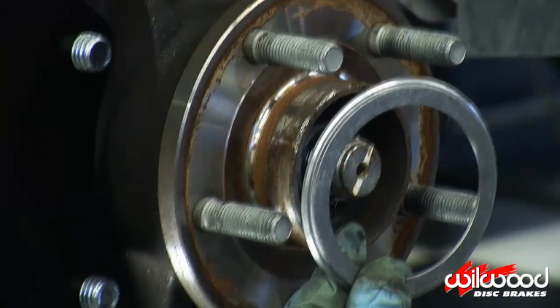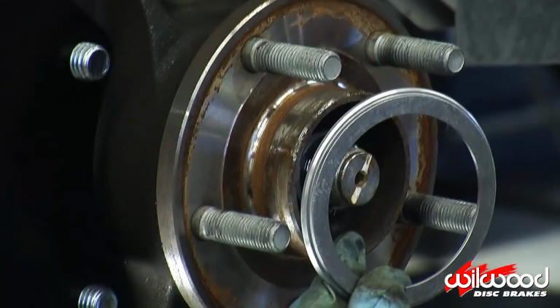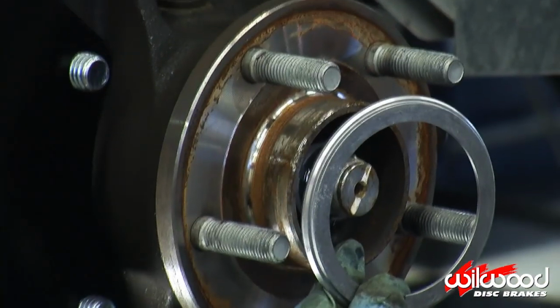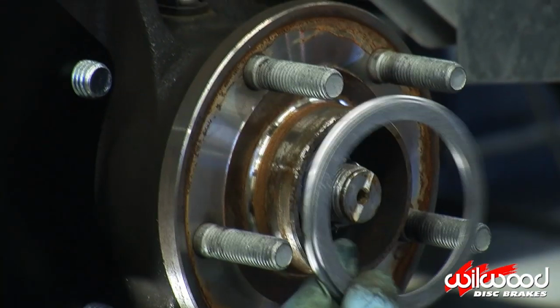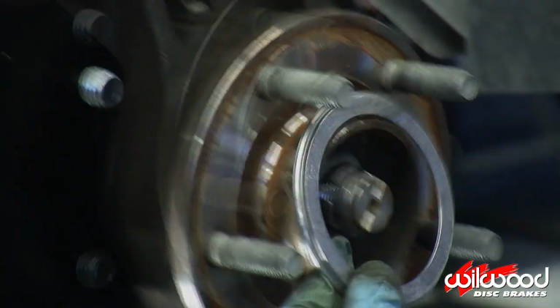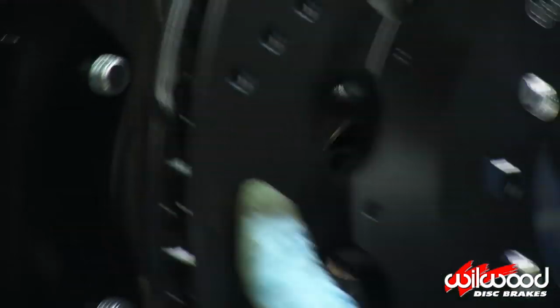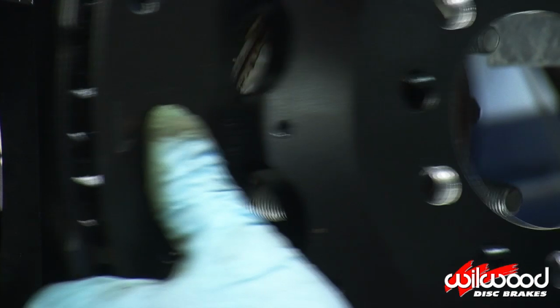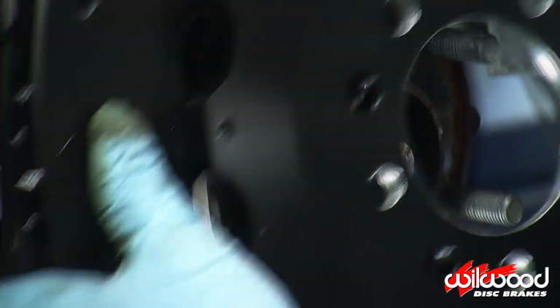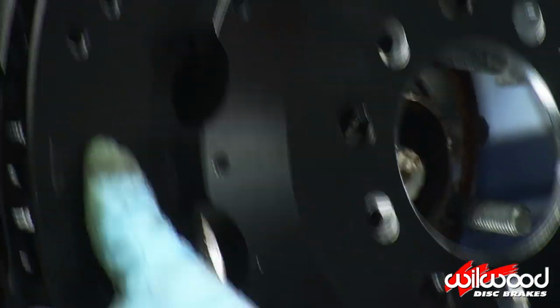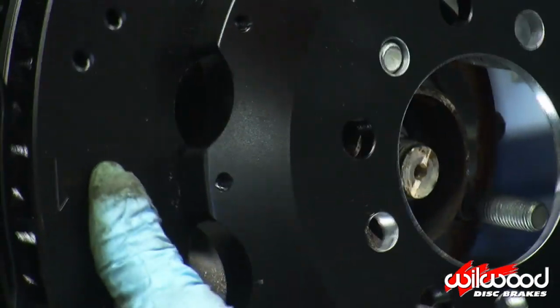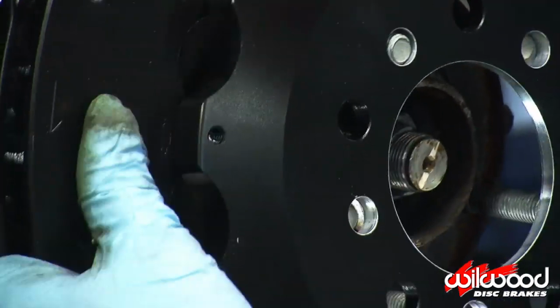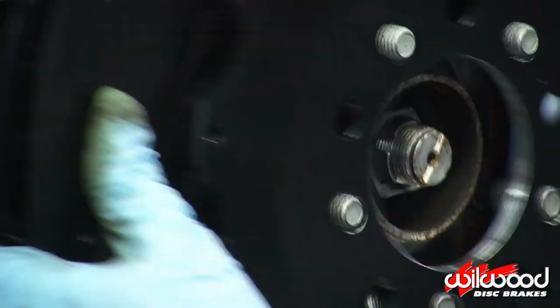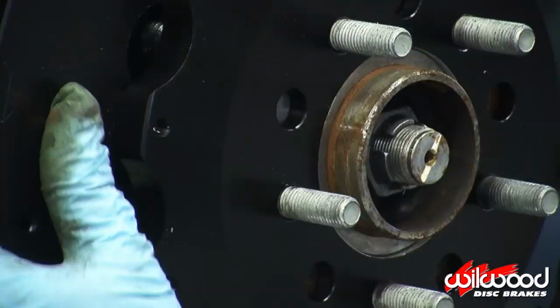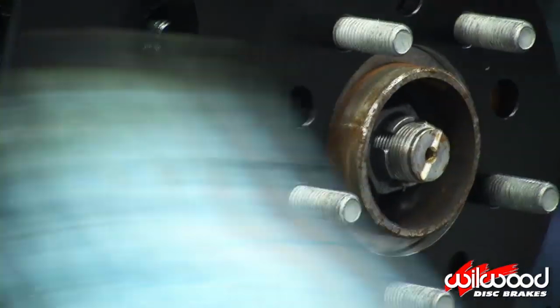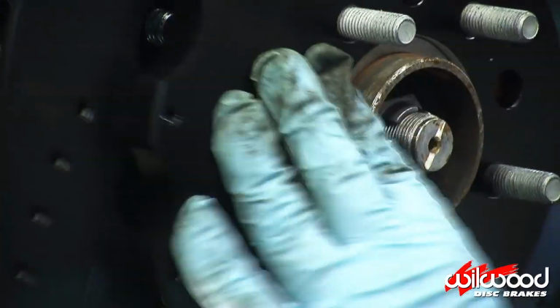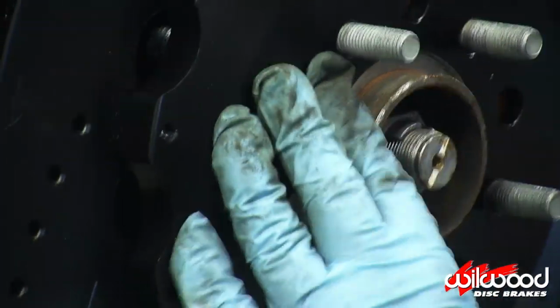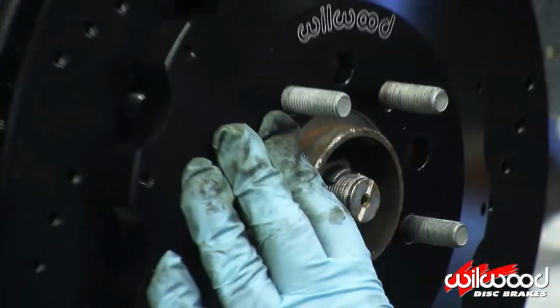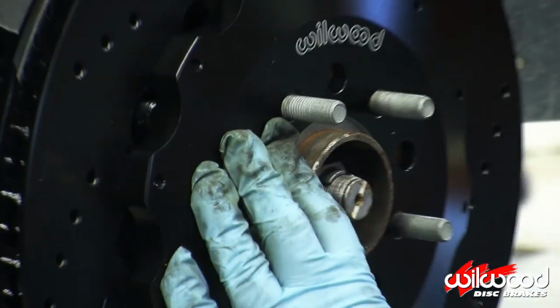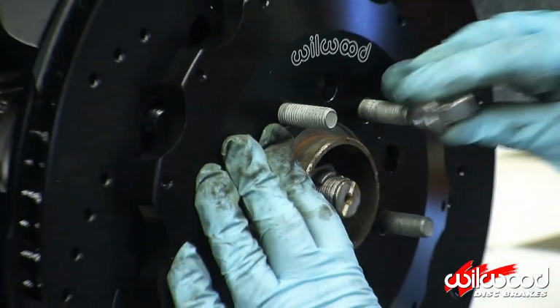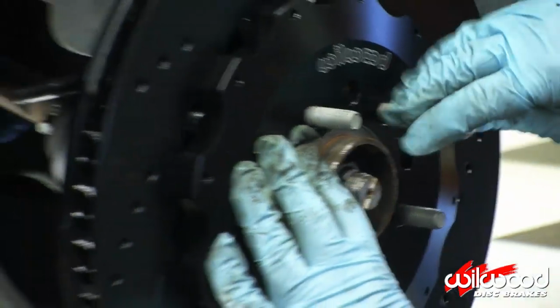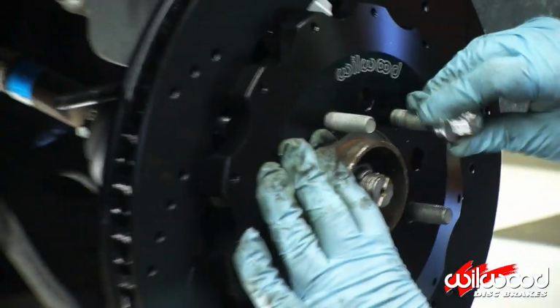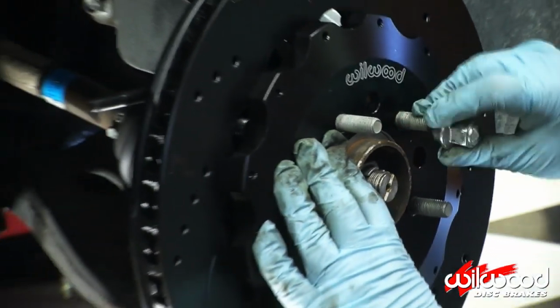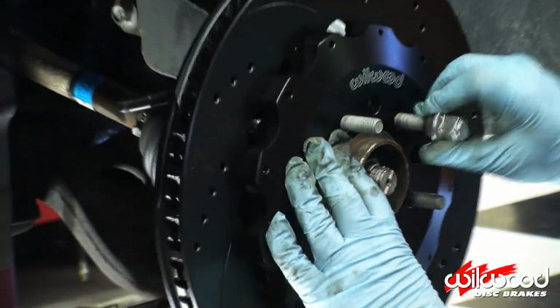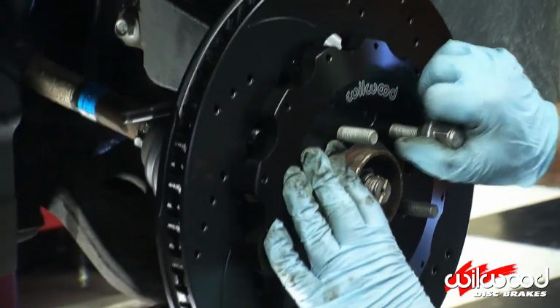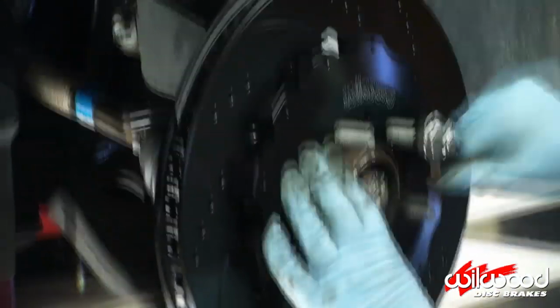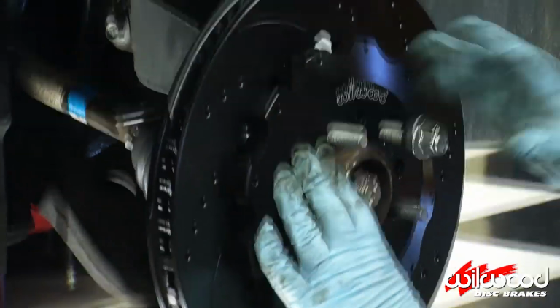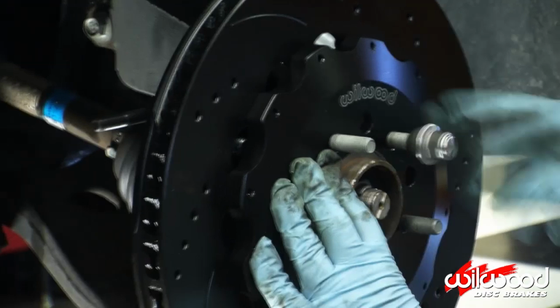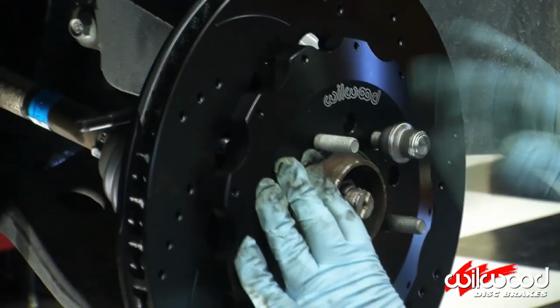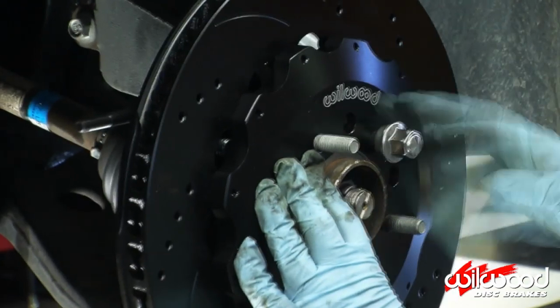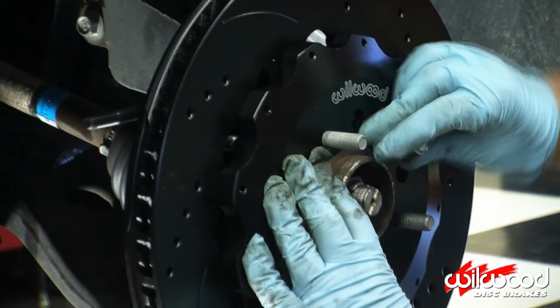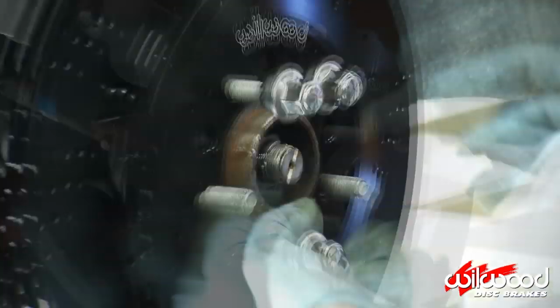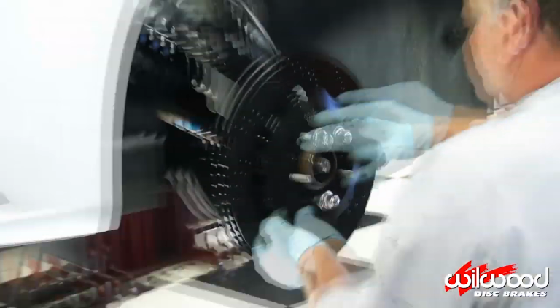Install the hat registration ring with the bevel facing outward. Slide on the hat and rotor assembly, securing it in place using three lug nuts.